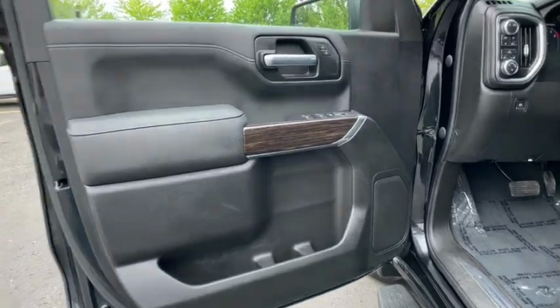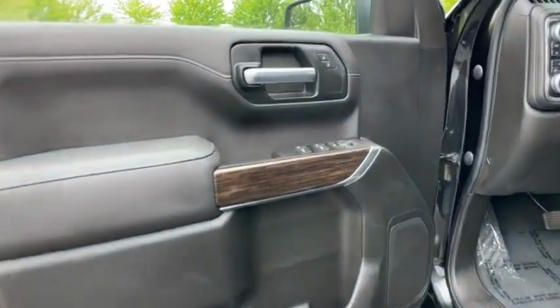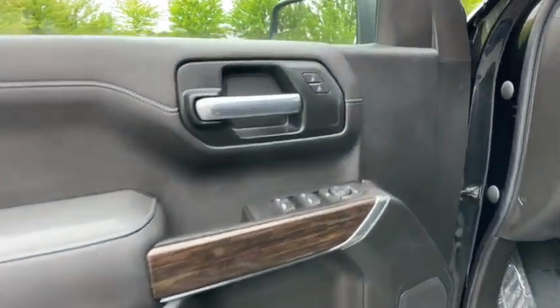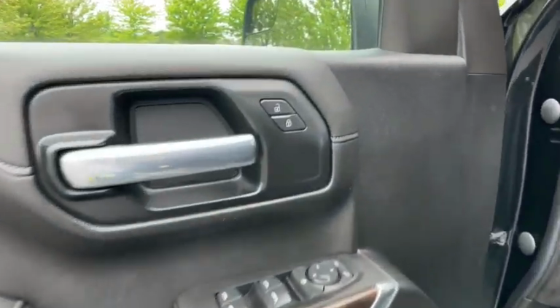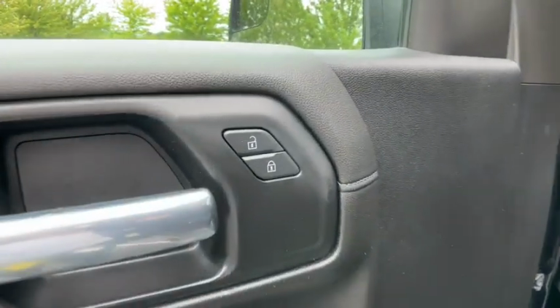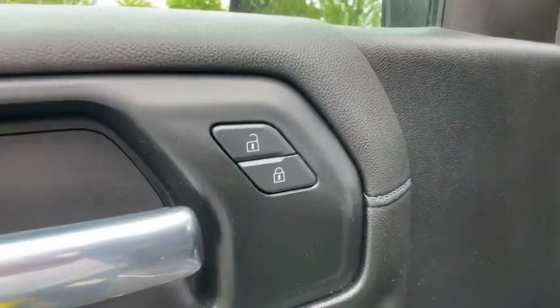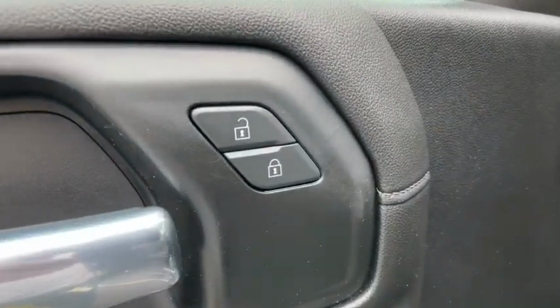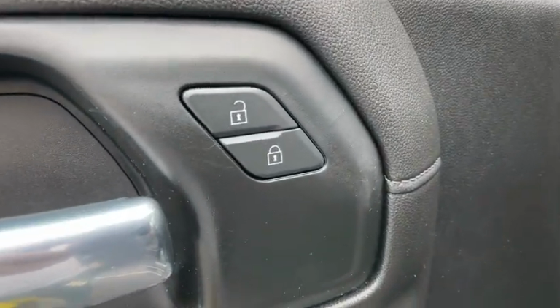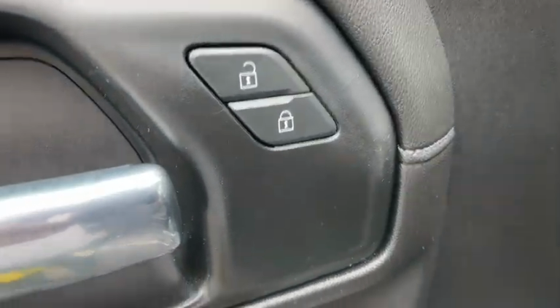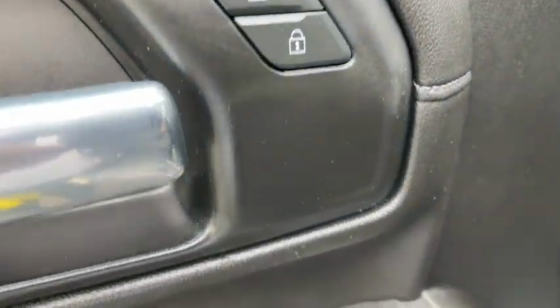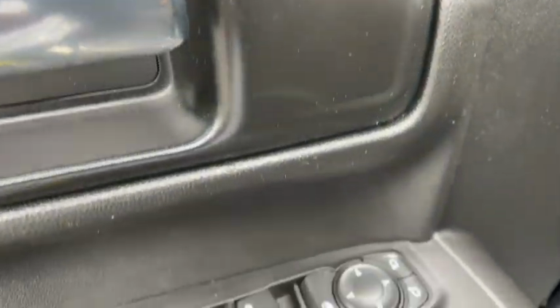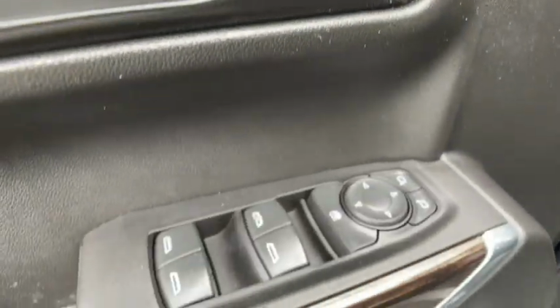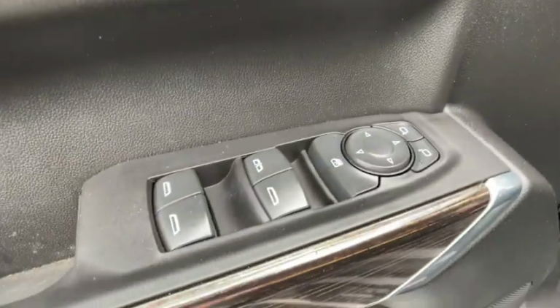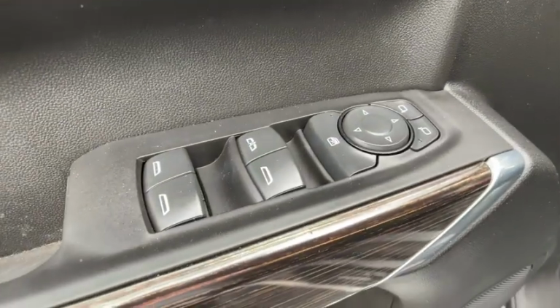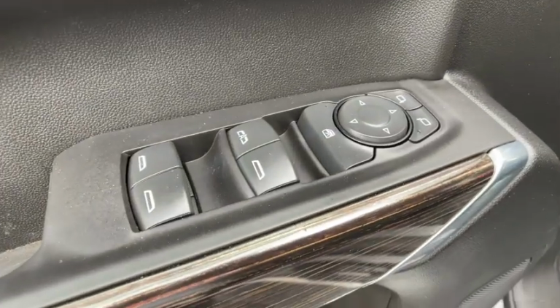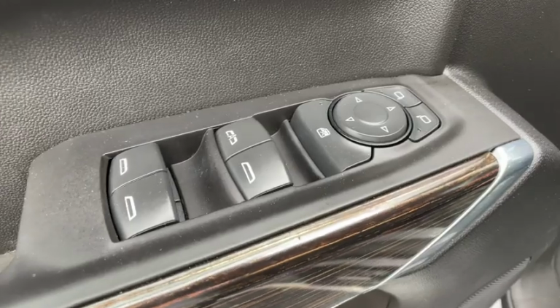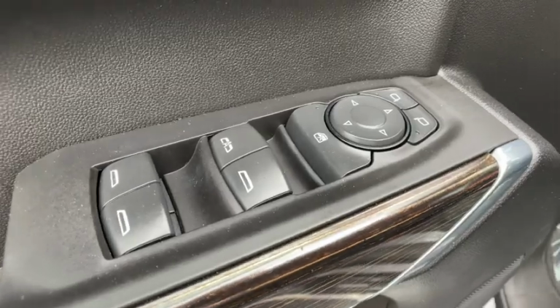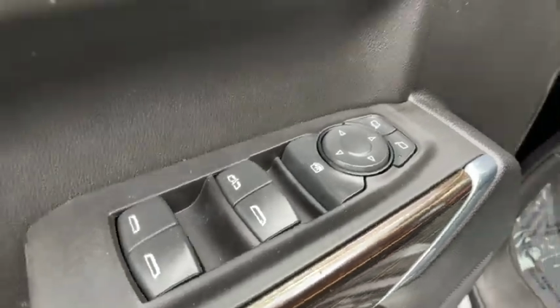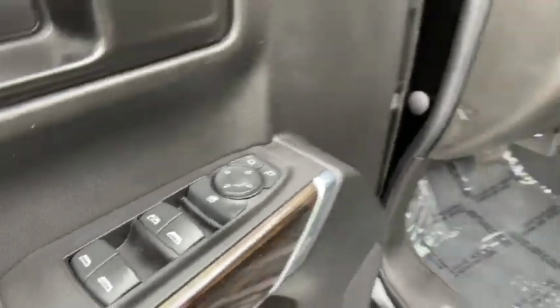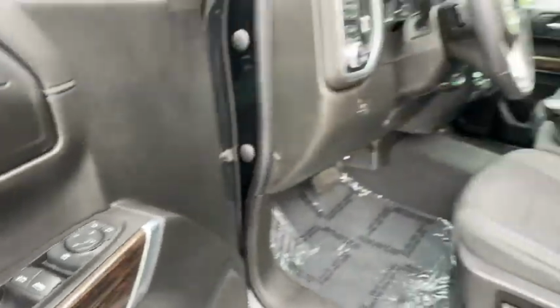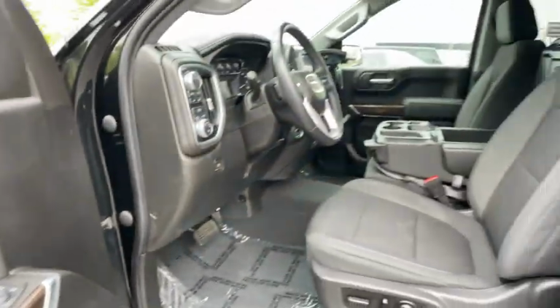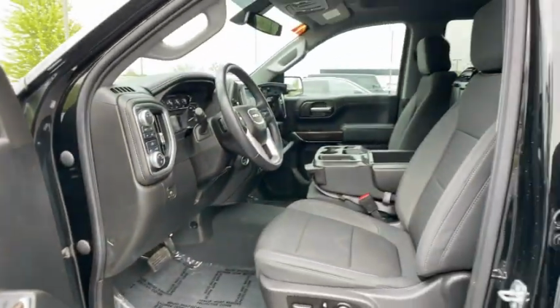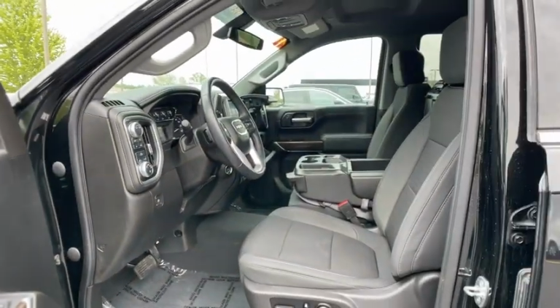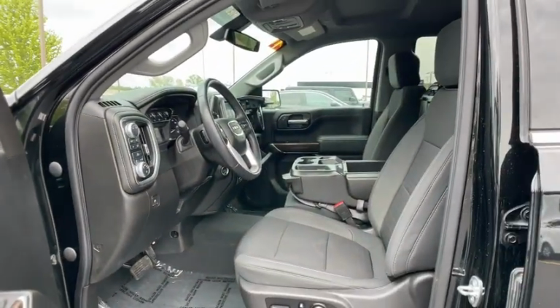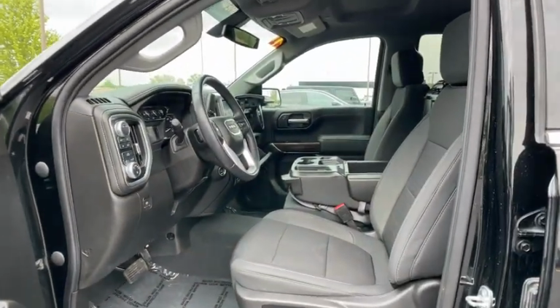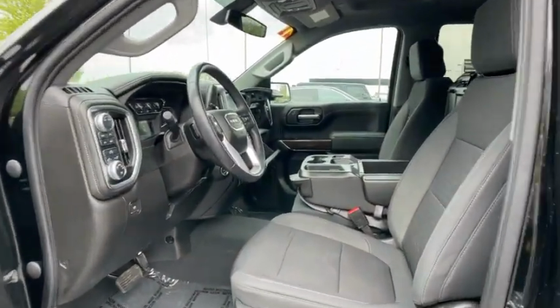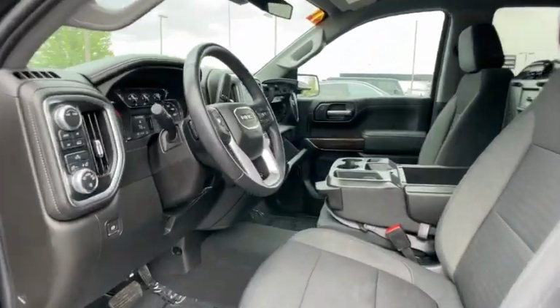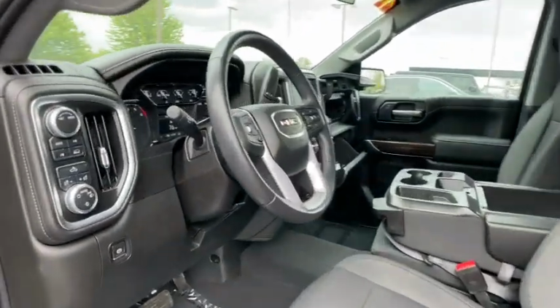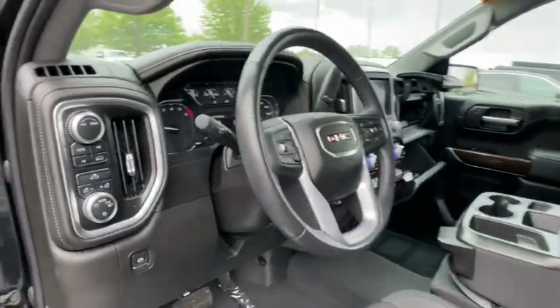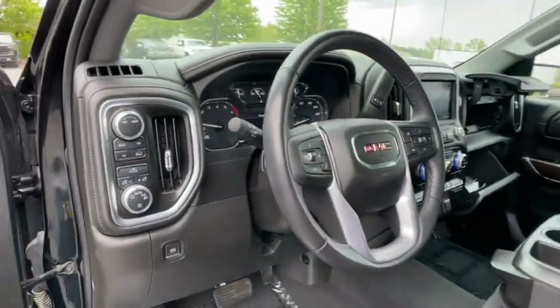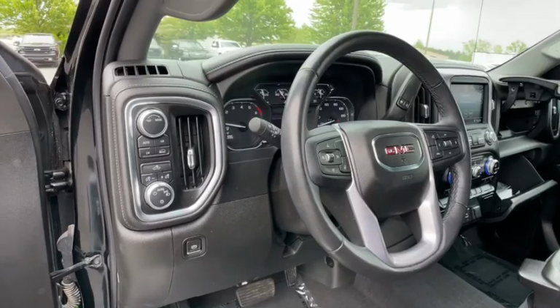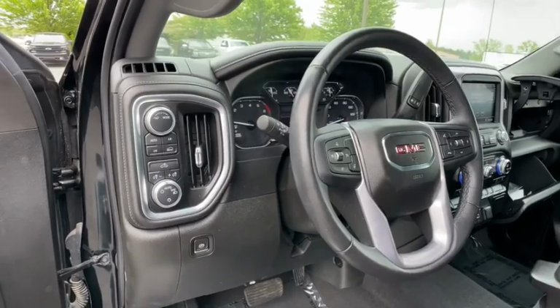Serious strength blends with serene comfort in this modern-spirited Sierra. See for yourself when you take it out for a test drive. Our professional staff looks forward to giving you excellent service.